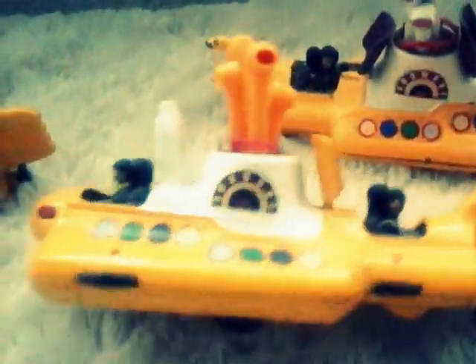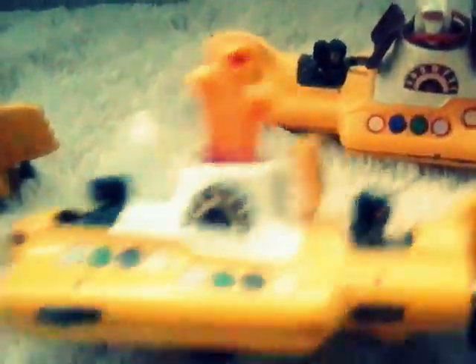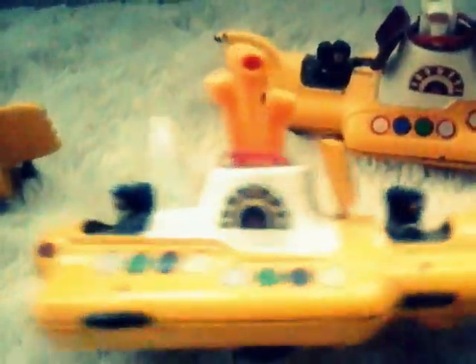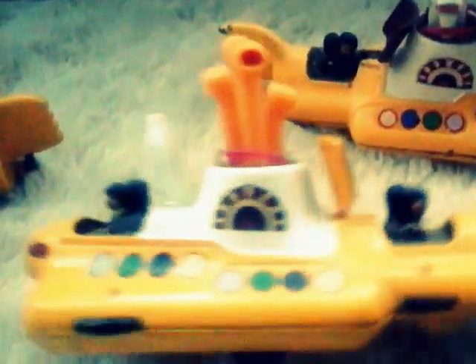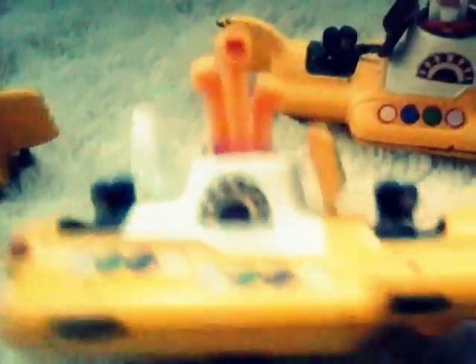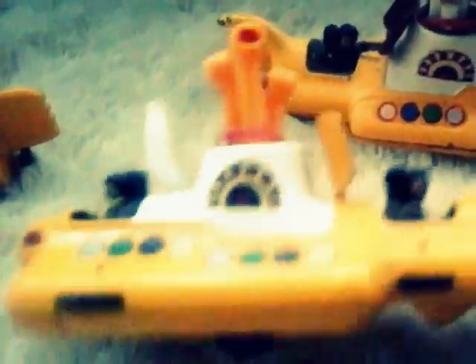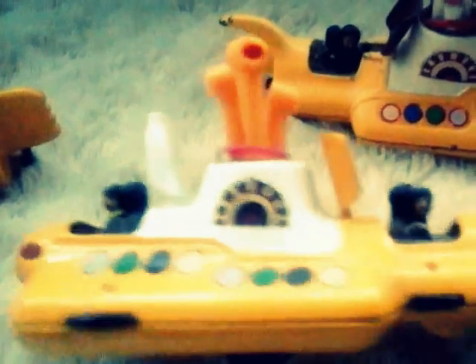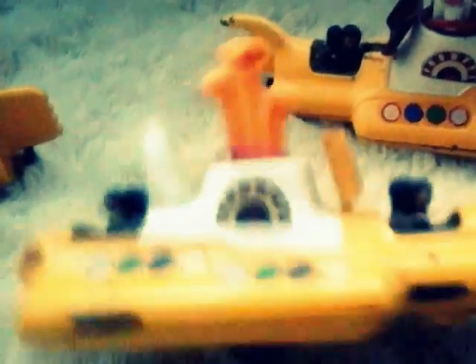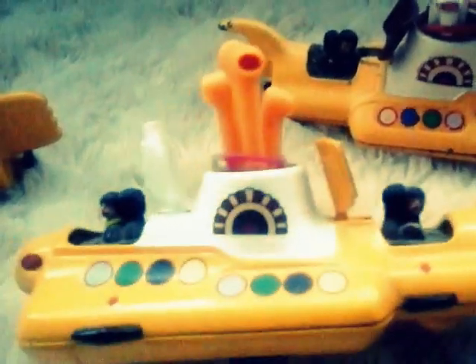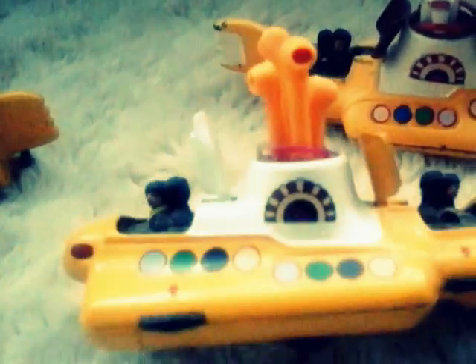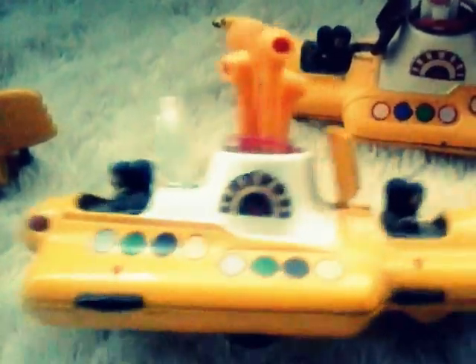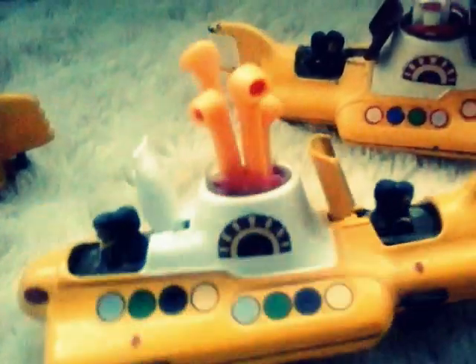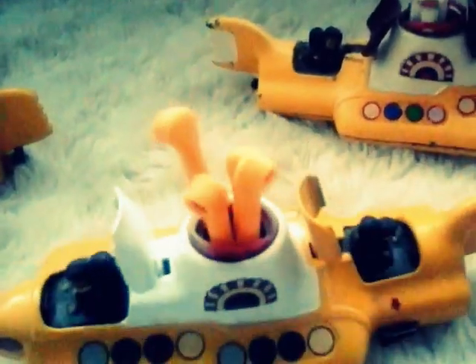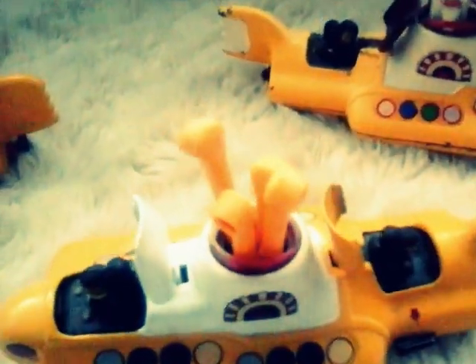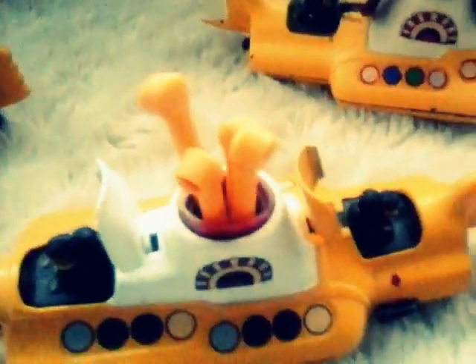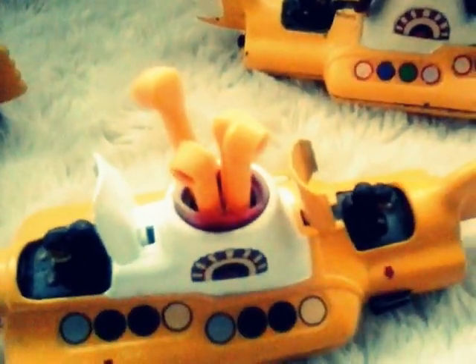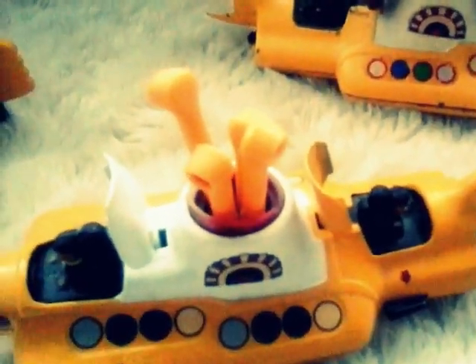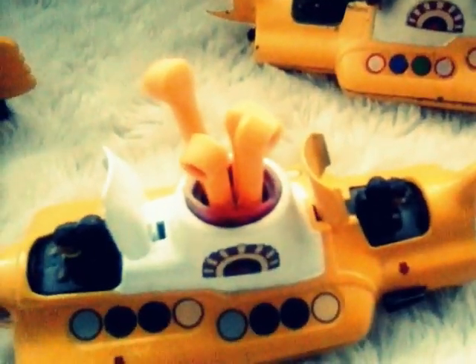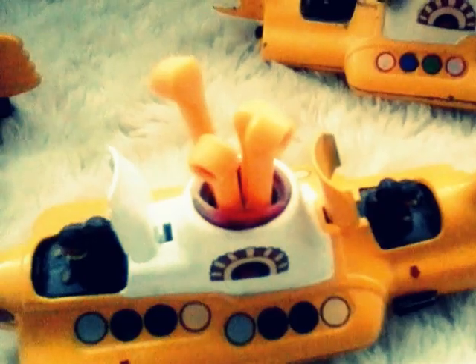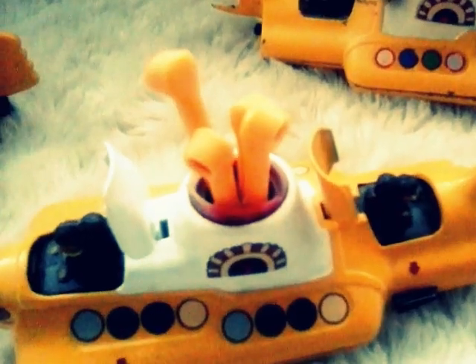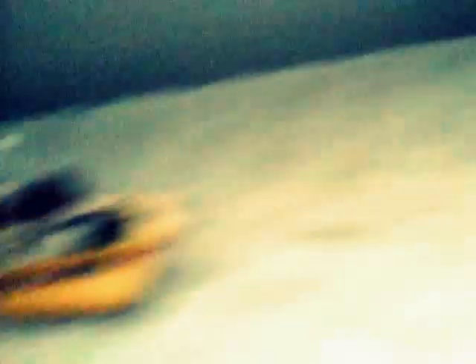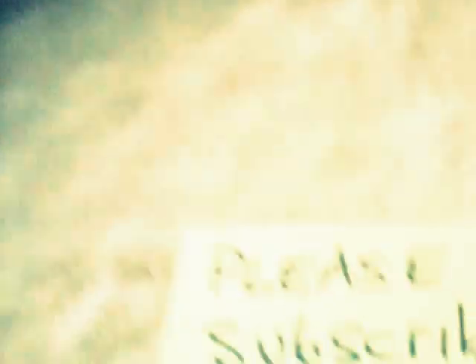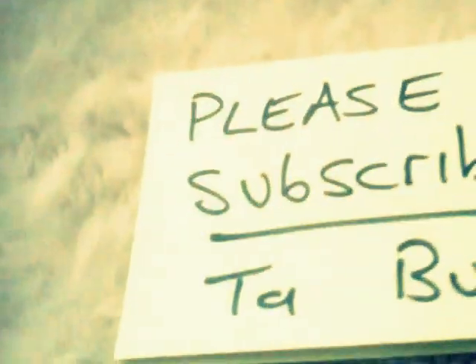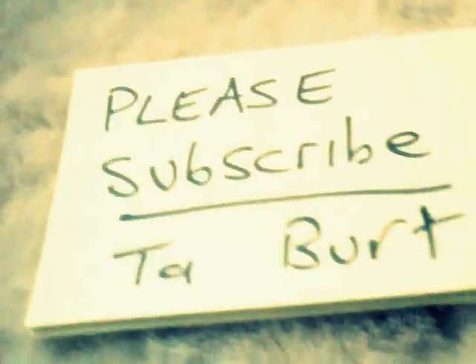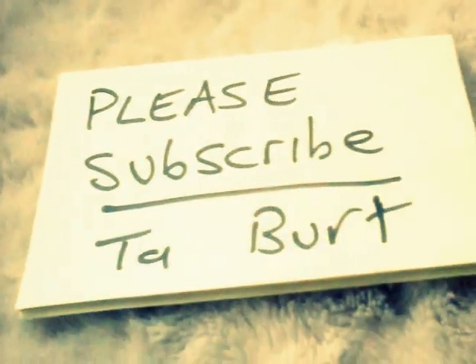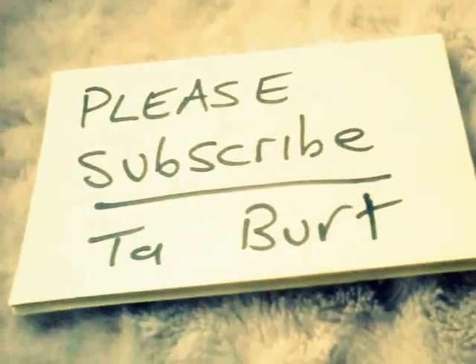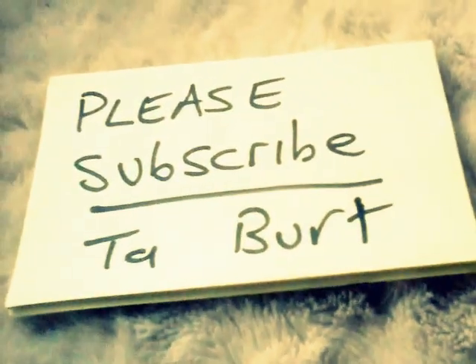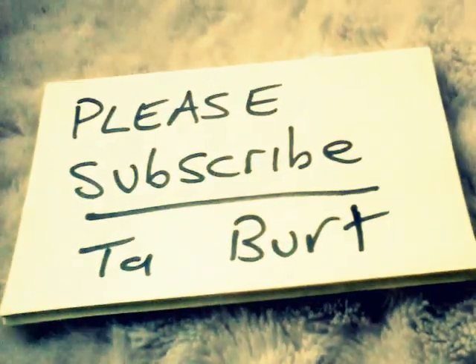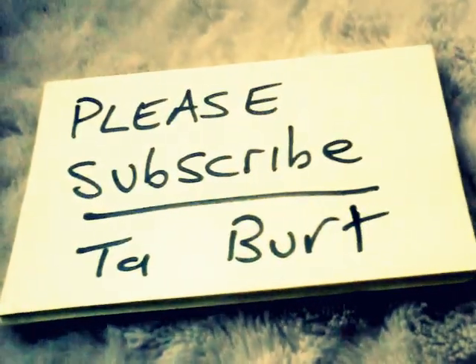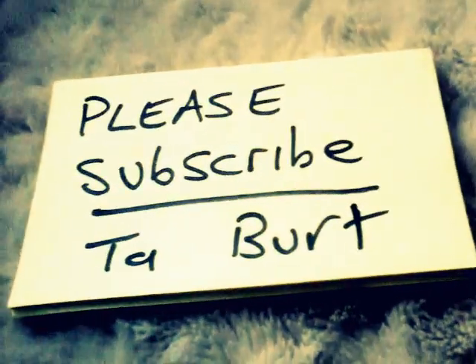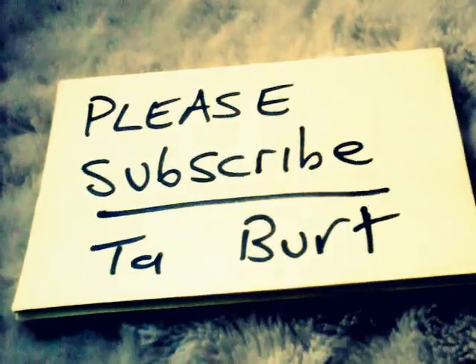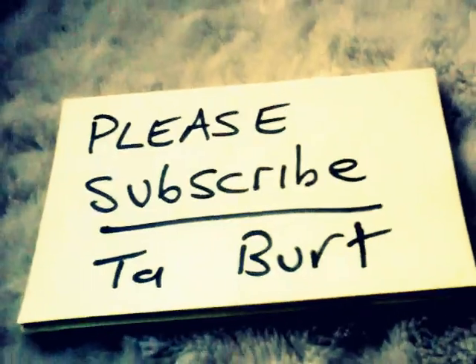We all live in a Yellow Submarine. Magic. Hope you enjoy the video. And as always, please subscribe to my channel. Cheers, bye.